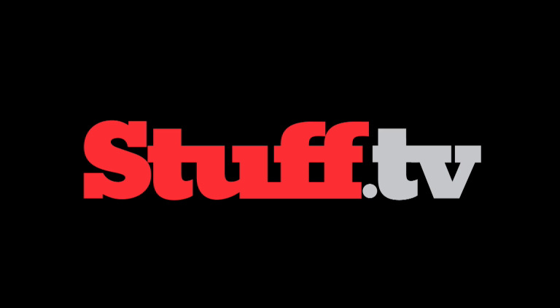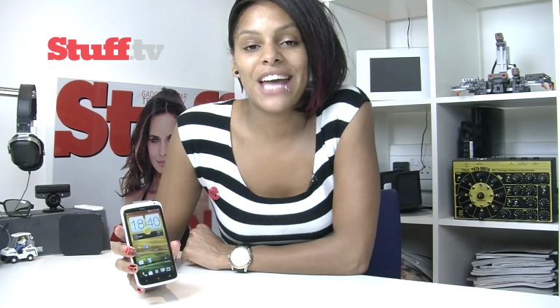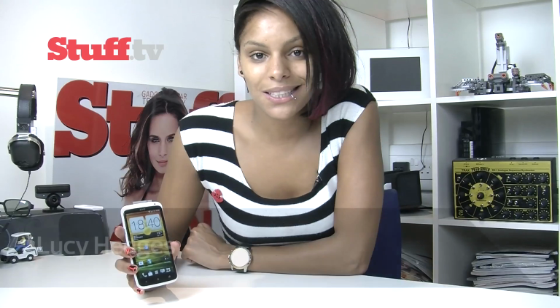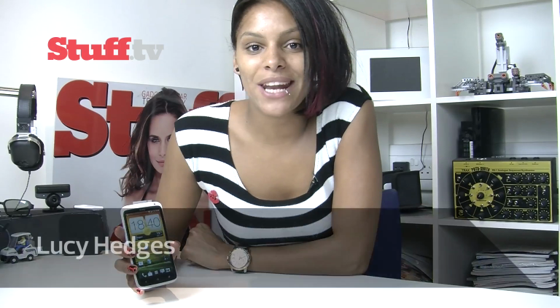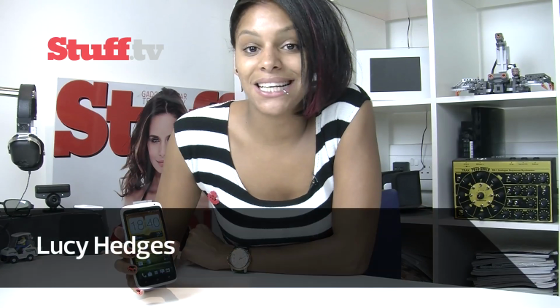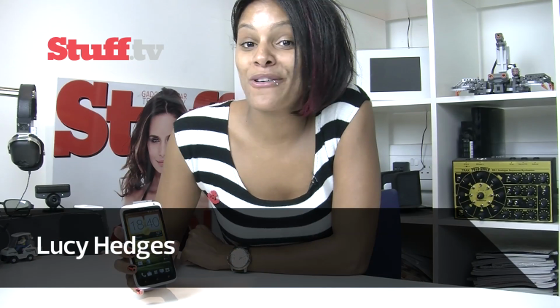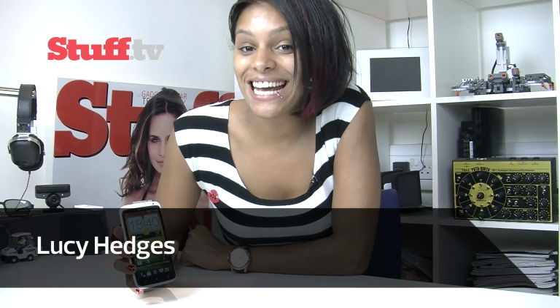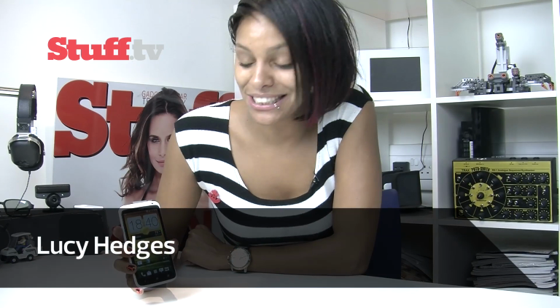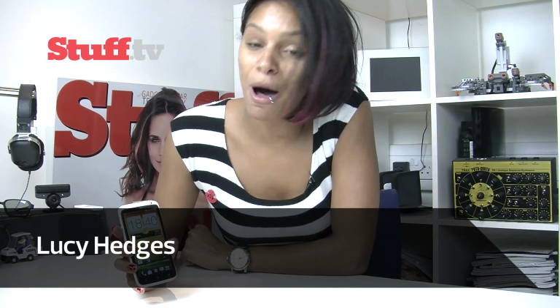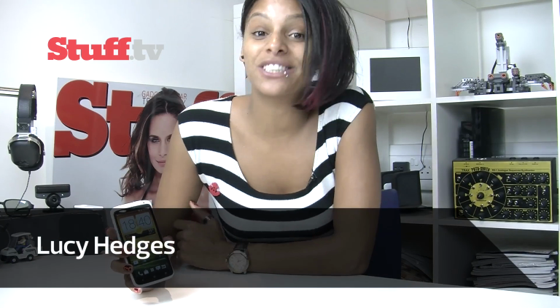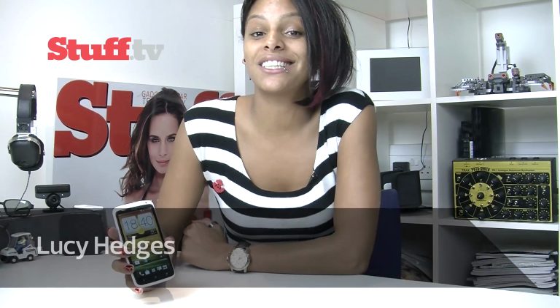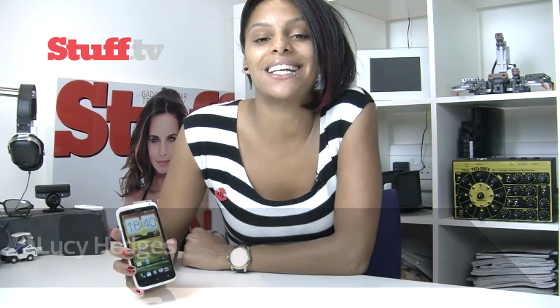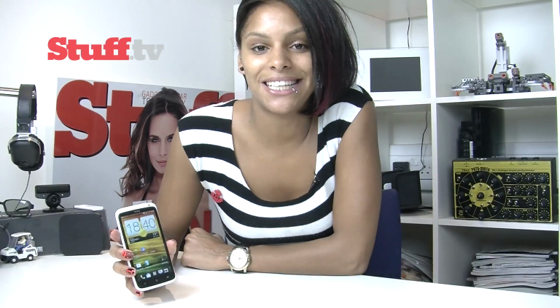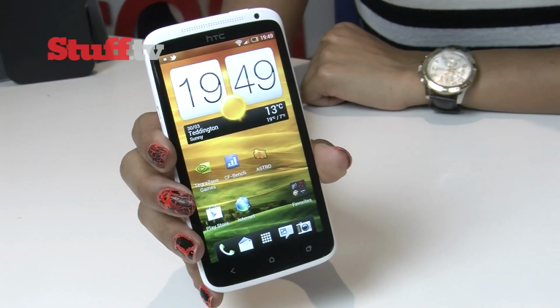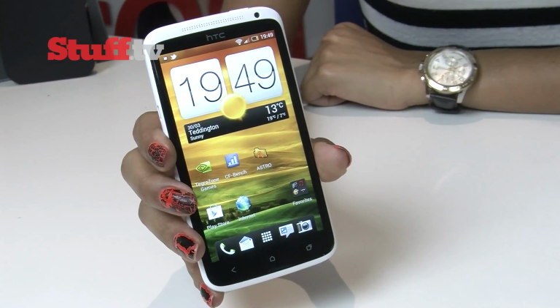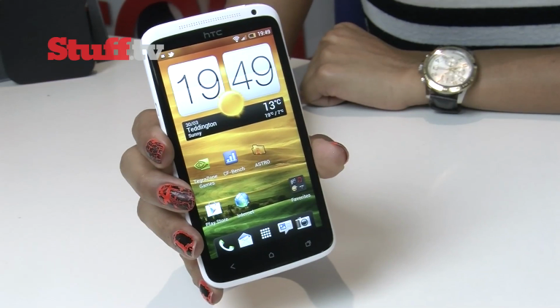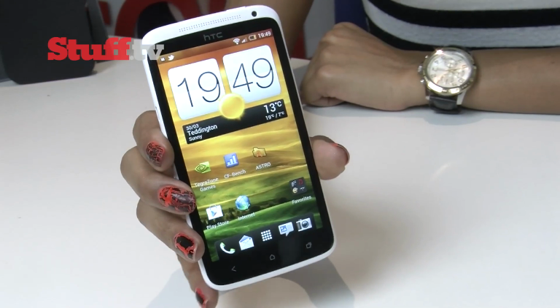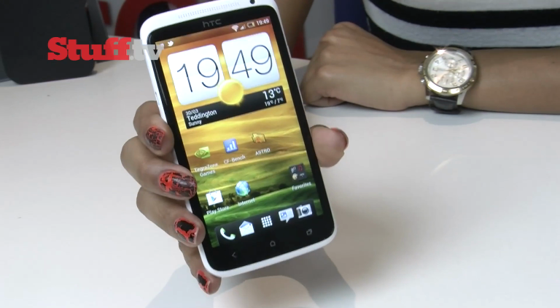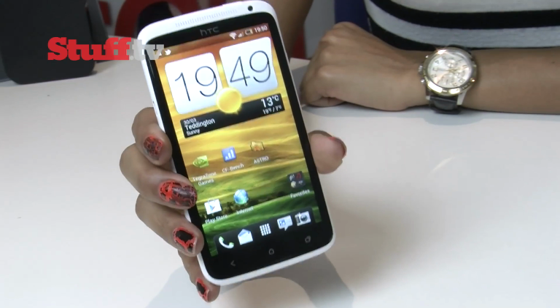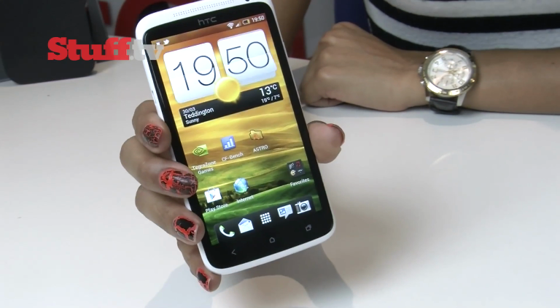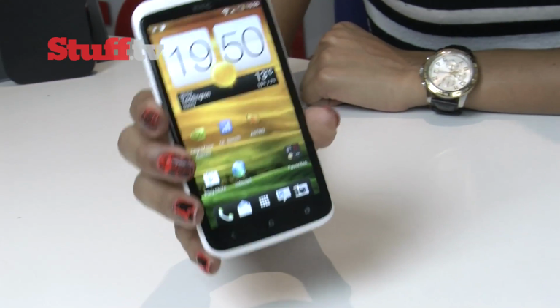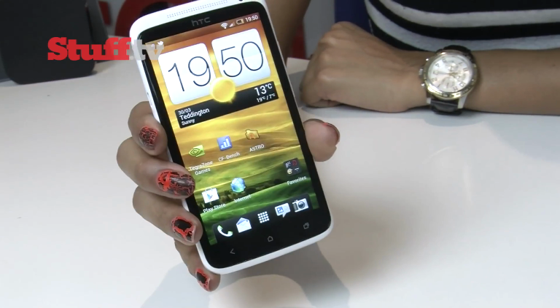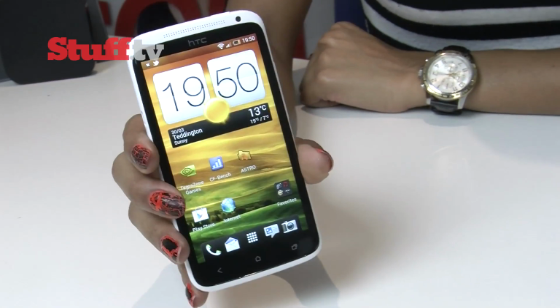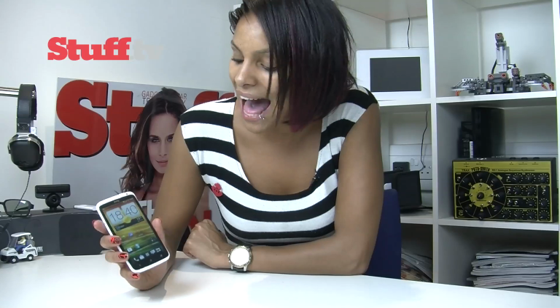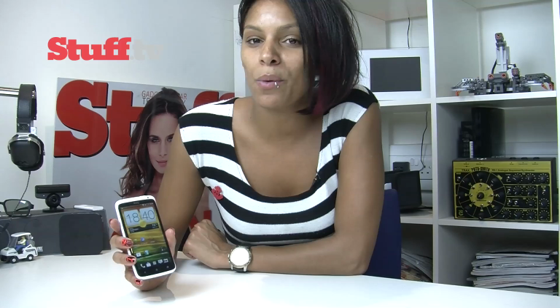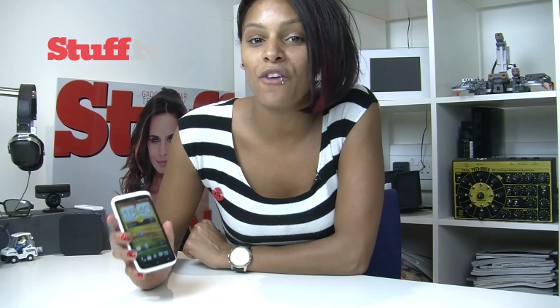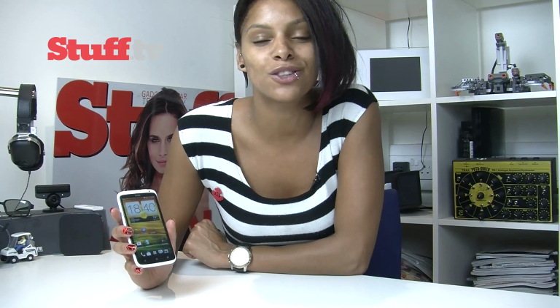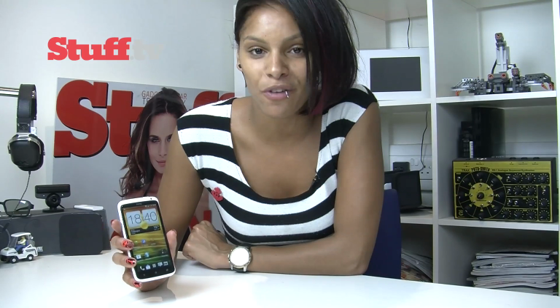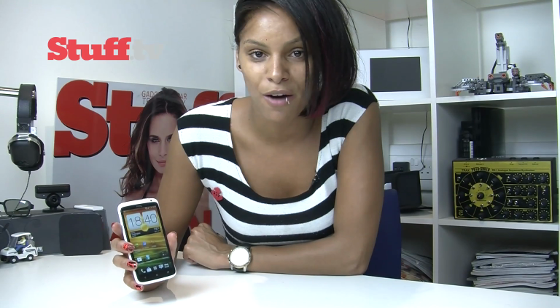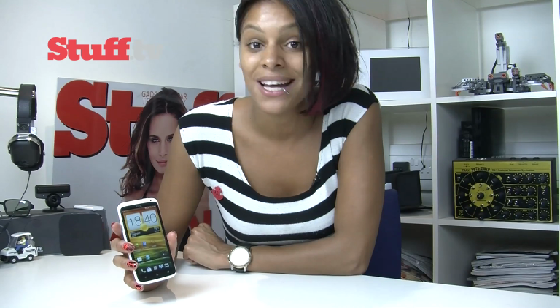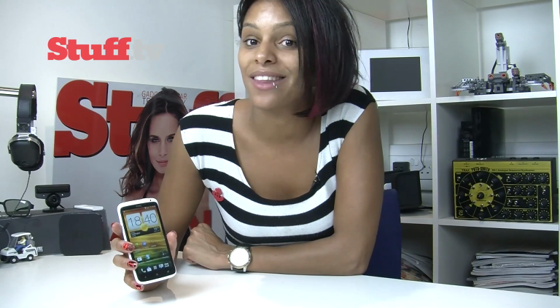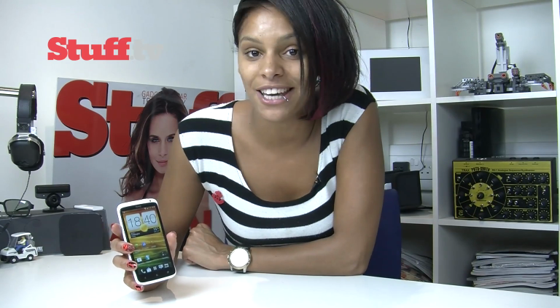The HTC One X is a pretty exciting smartphone. For starters, it's HTC's very first quad-core smartphone, so it's incredibly powerful and it will be one of the first super fast smartphones to hit the market.